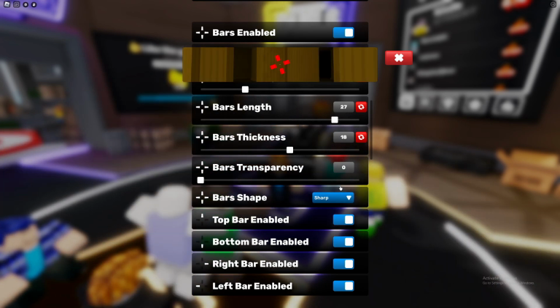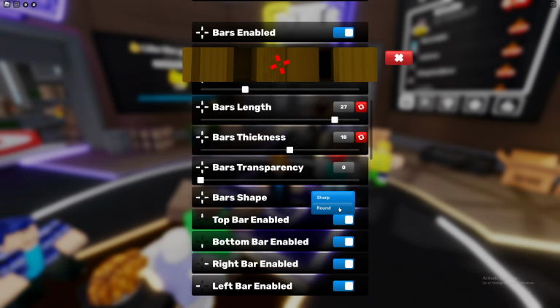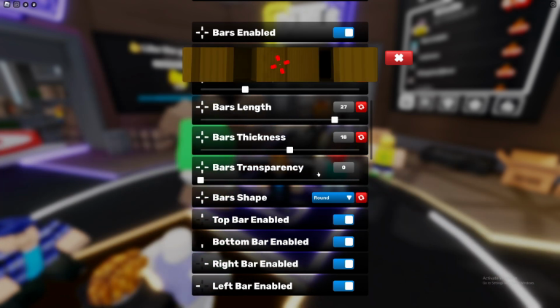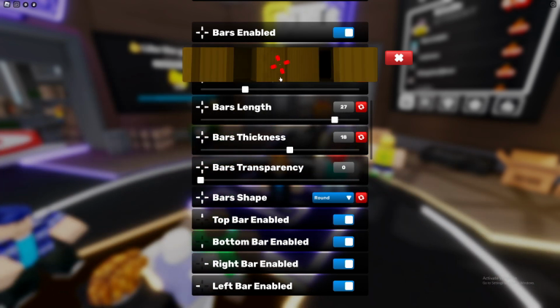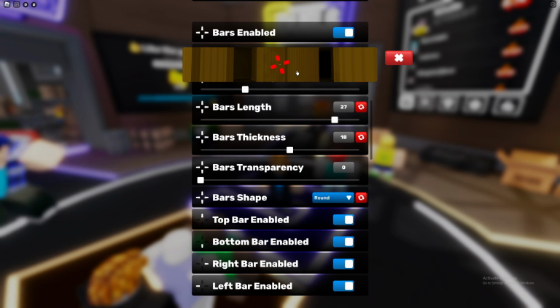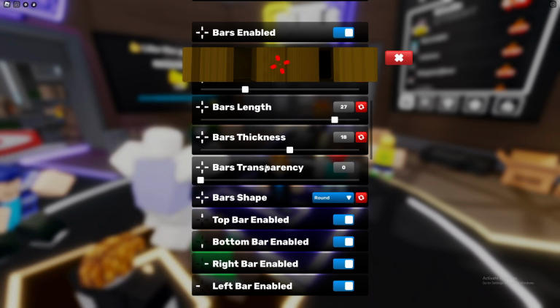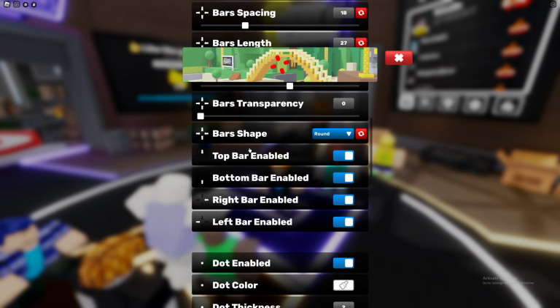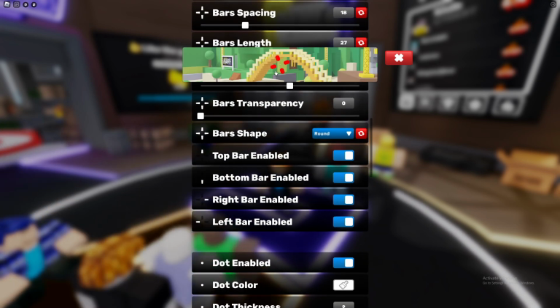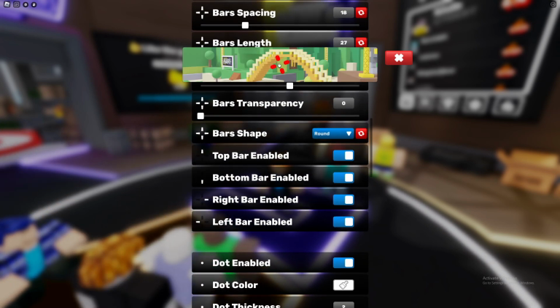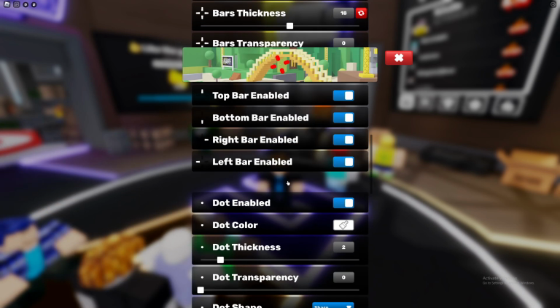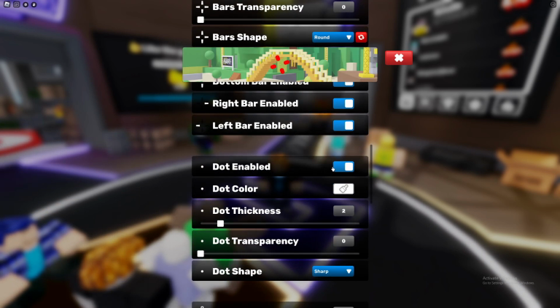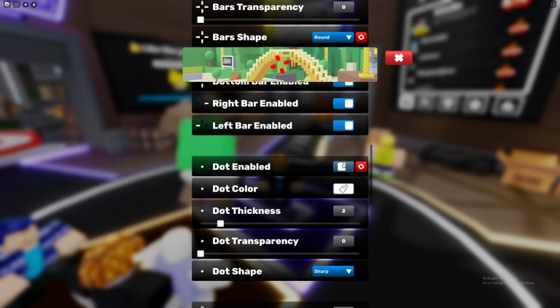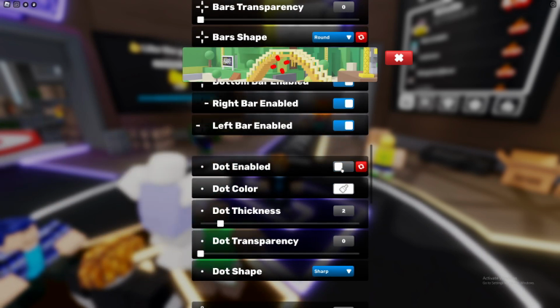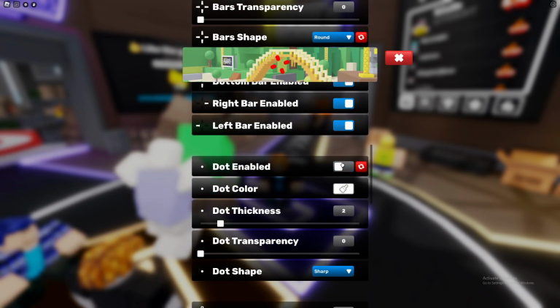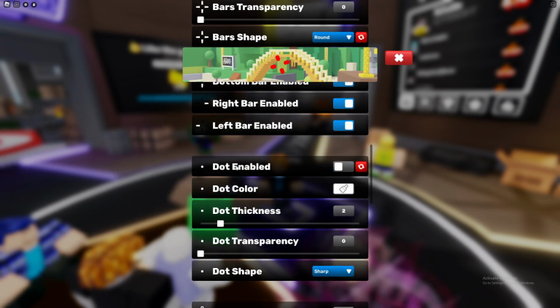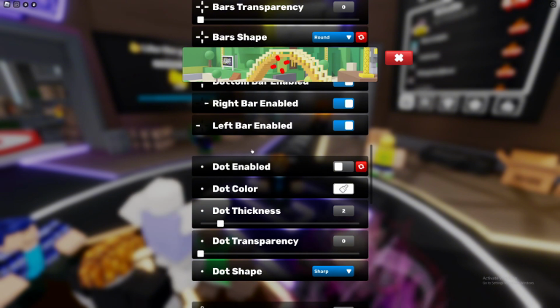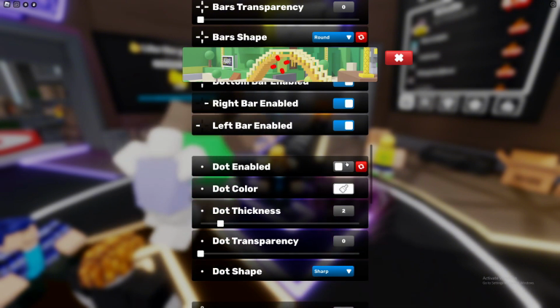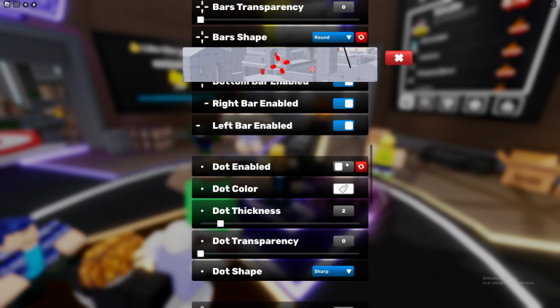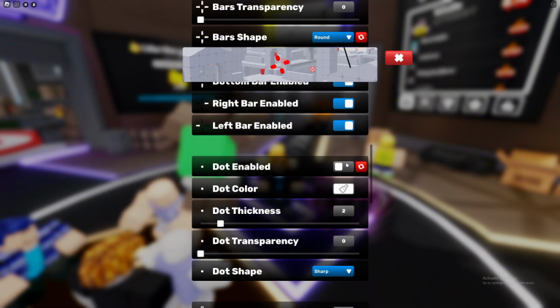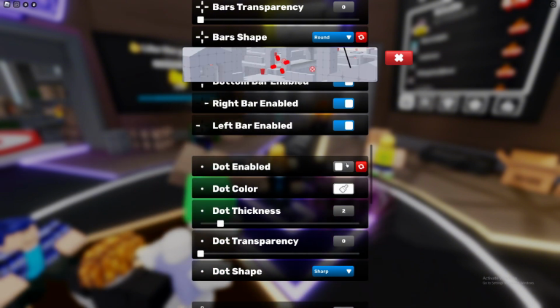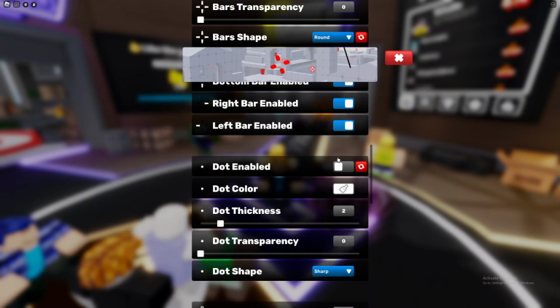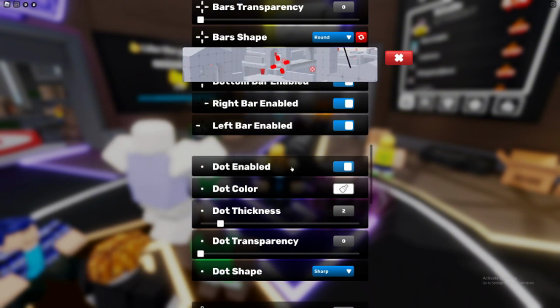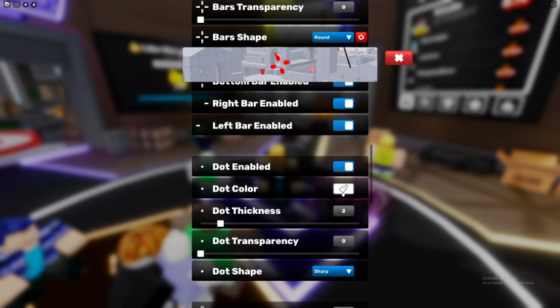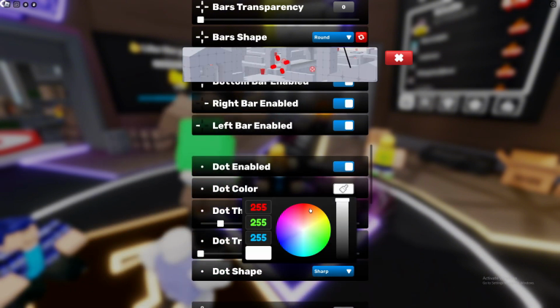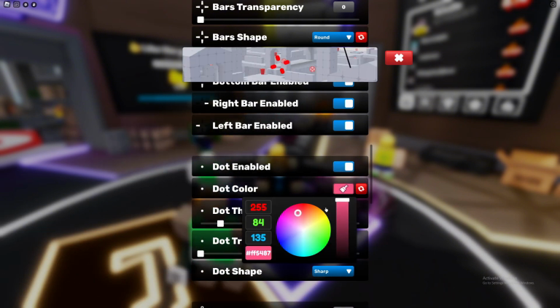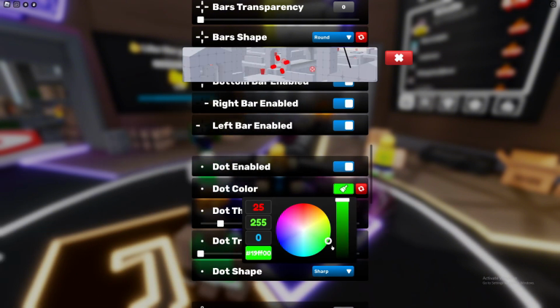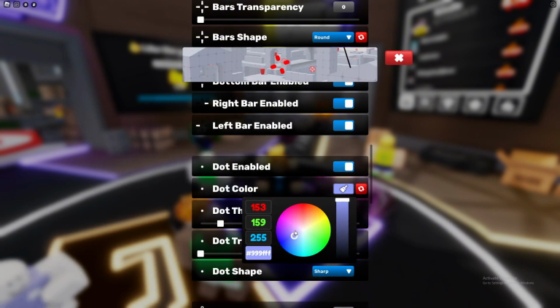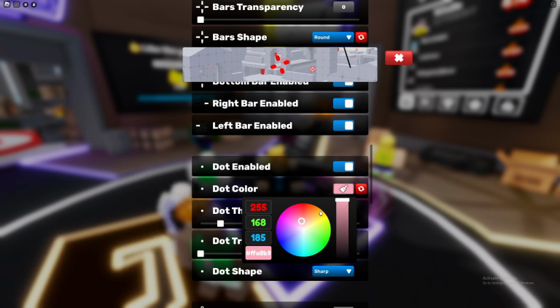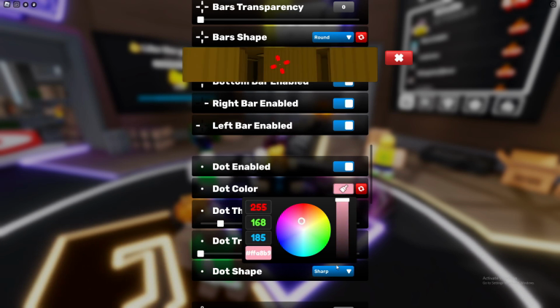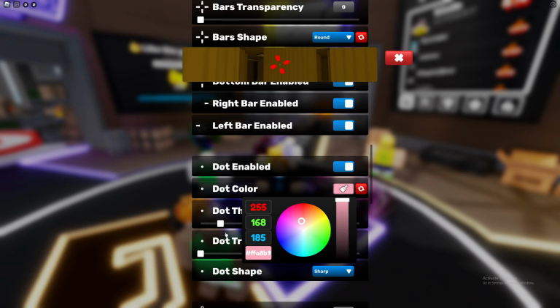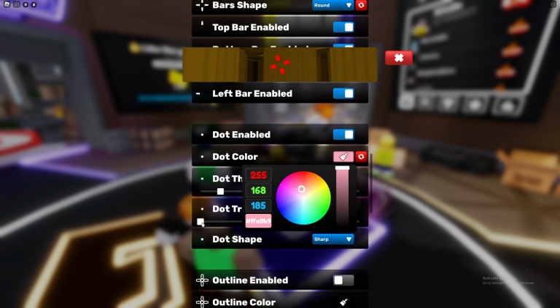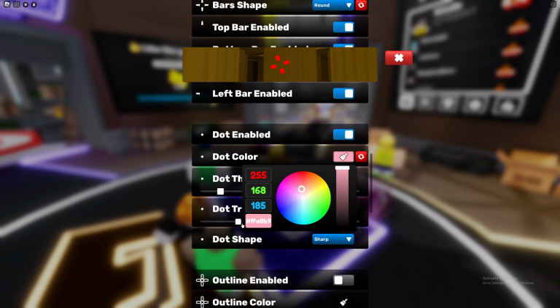You can make the crosshair shape sharp or round. I'd recommend making it round as it's very easy to hit headshots. You can also enable the dot, and obviously change the color and size.